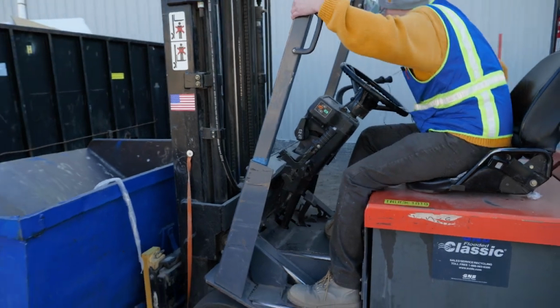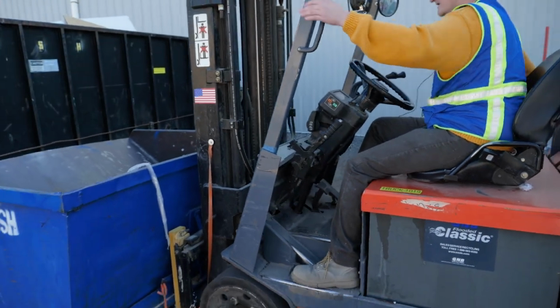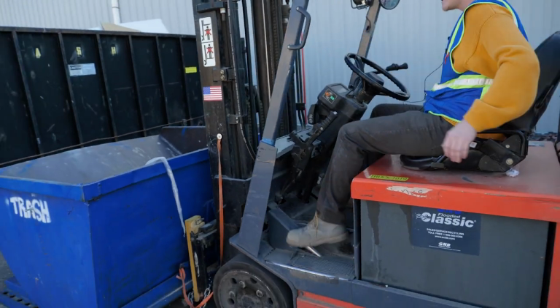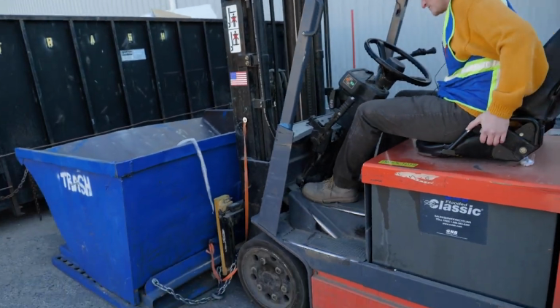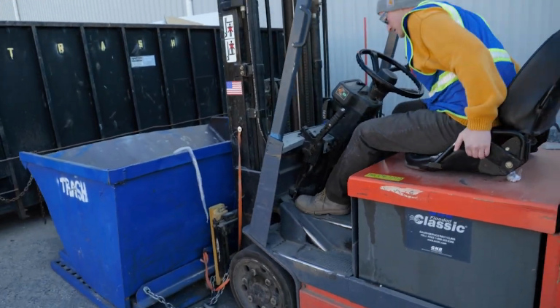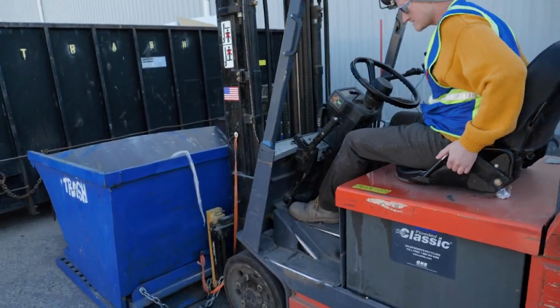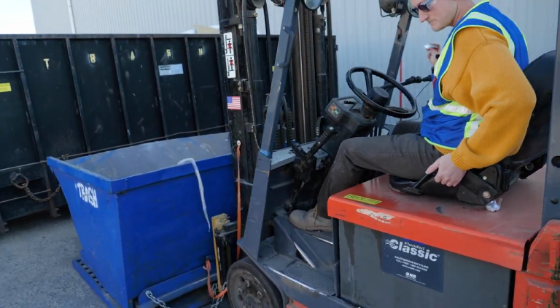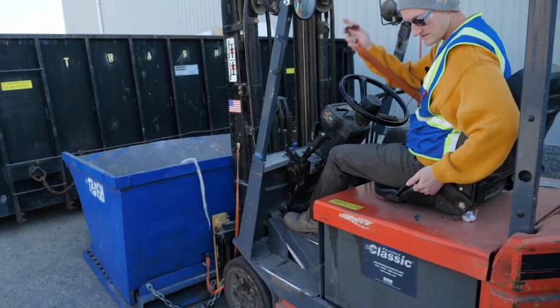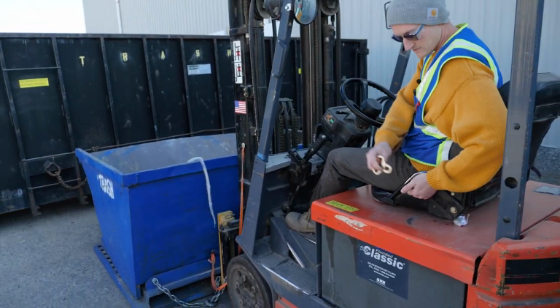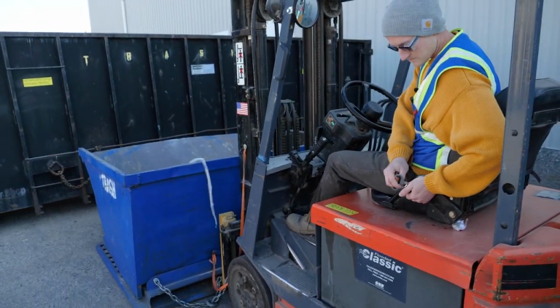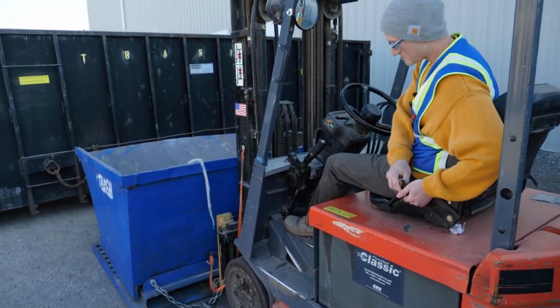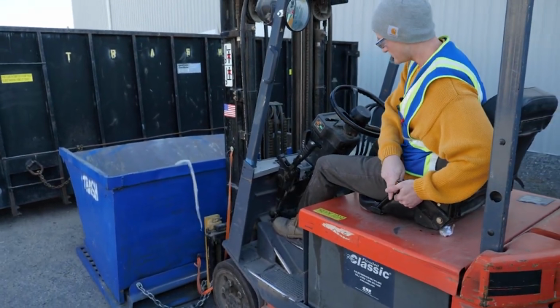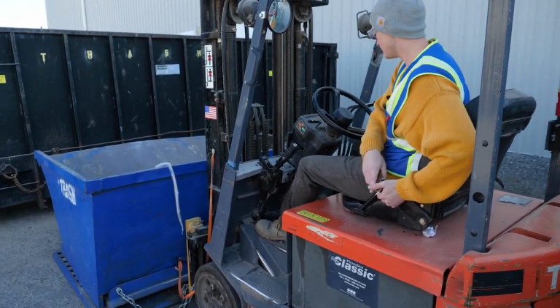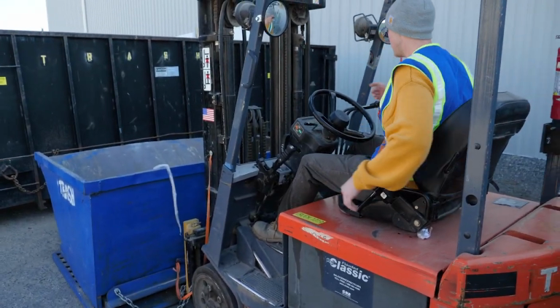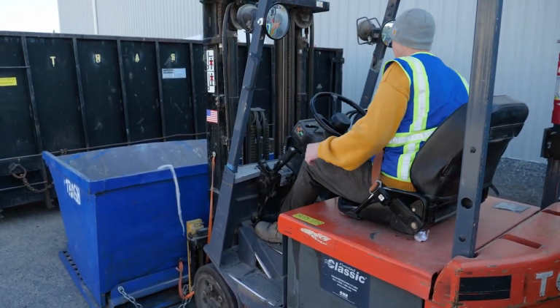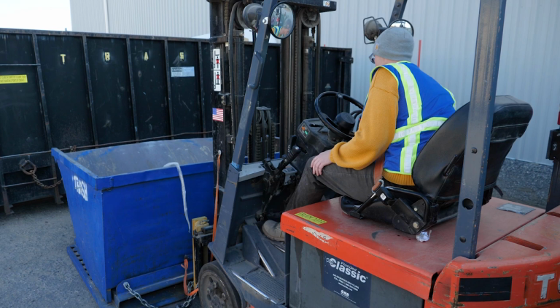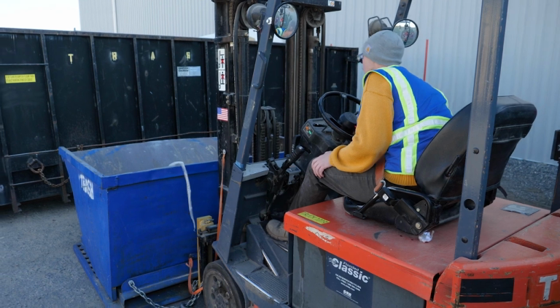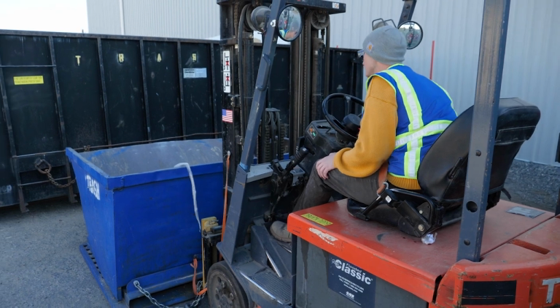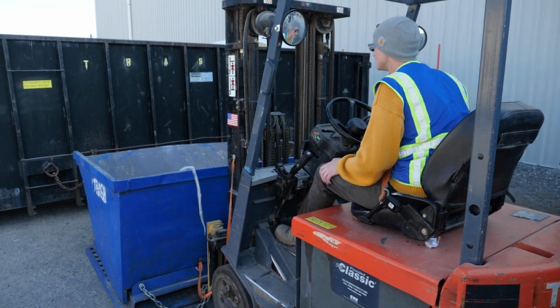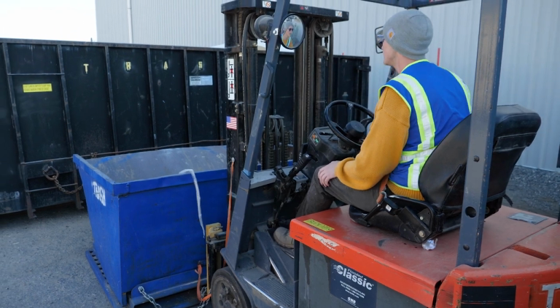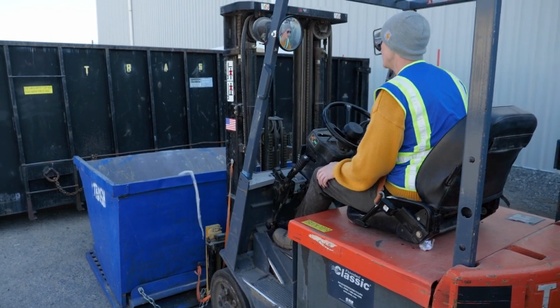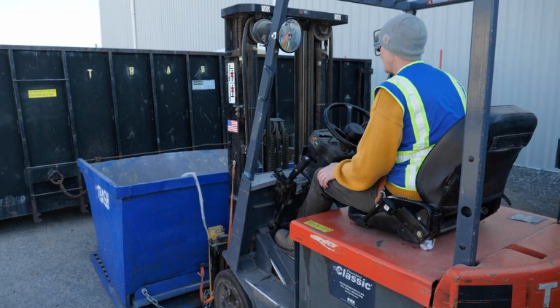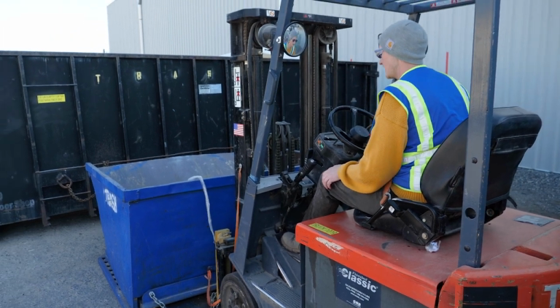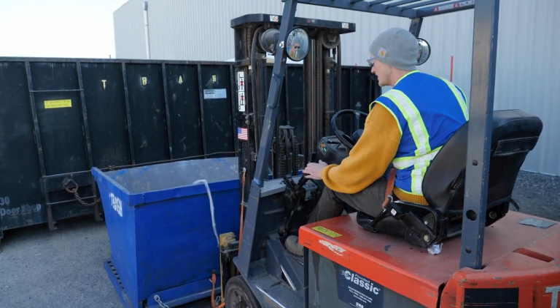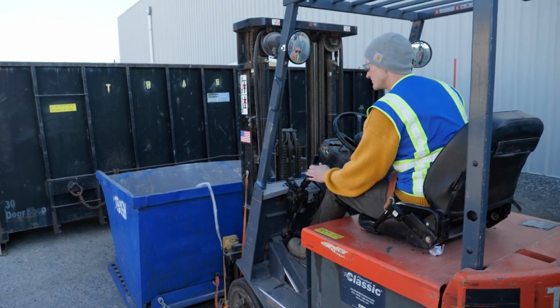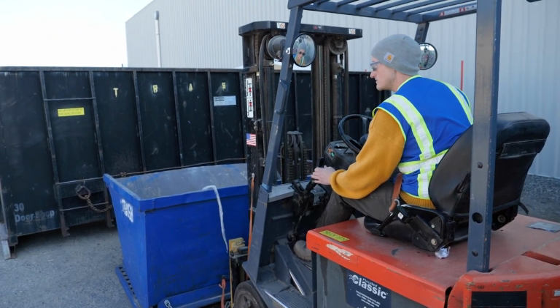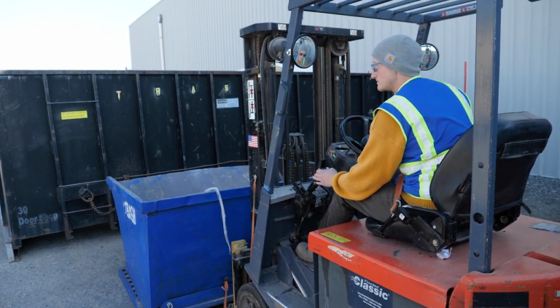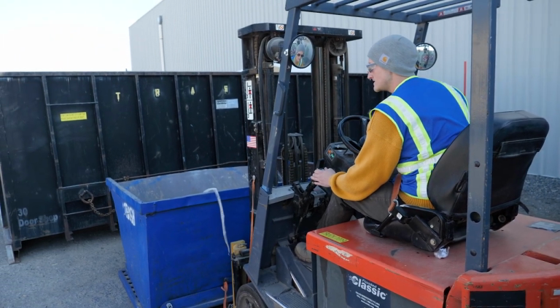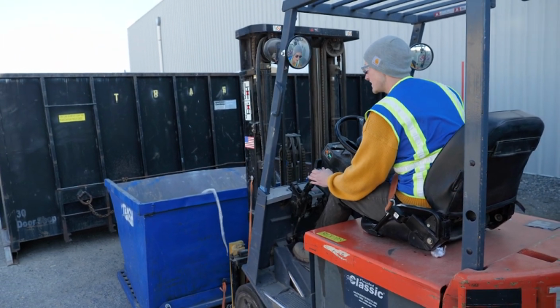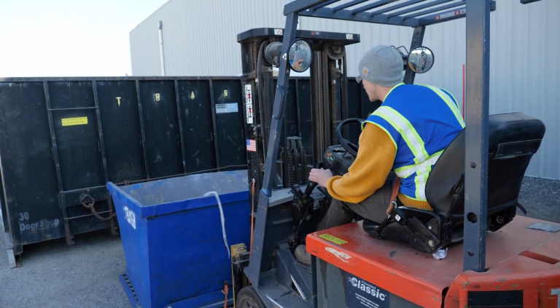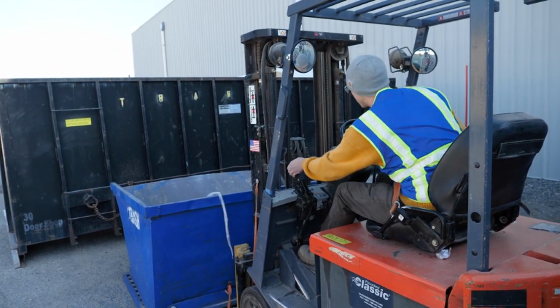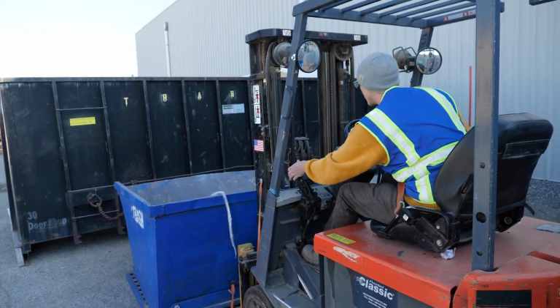From there, using three points of contact, I'll get back on the forklift, put on my seat belt, turn on the forklift, and disengage my parking brake.